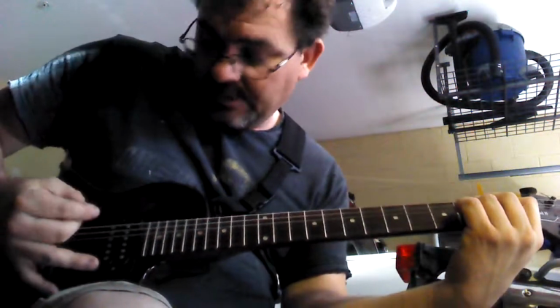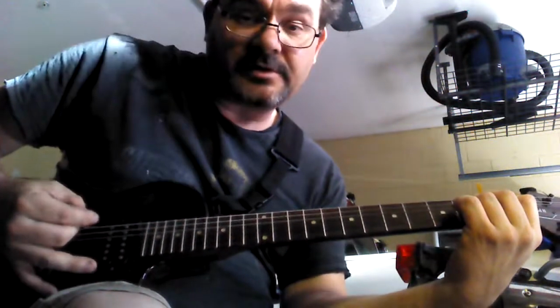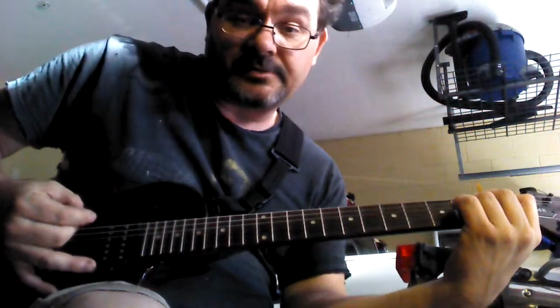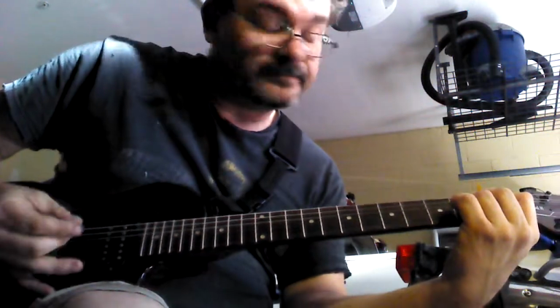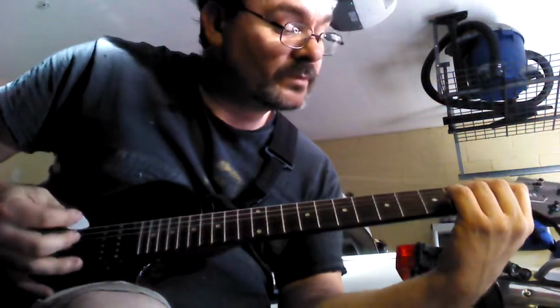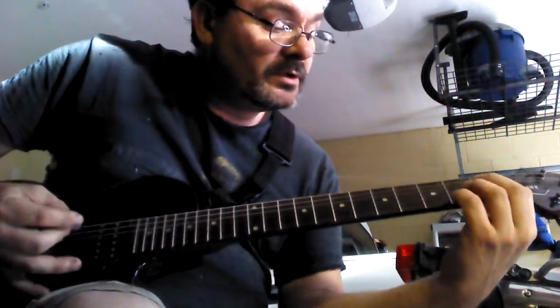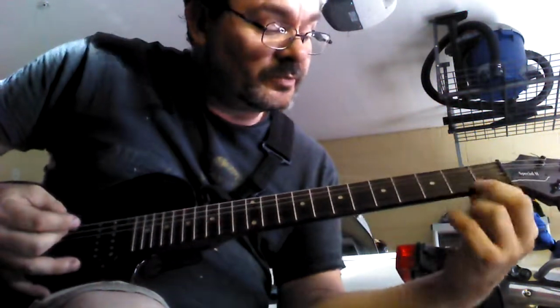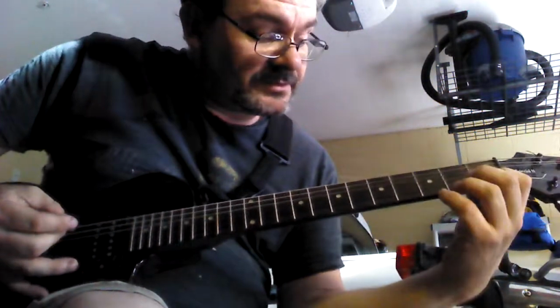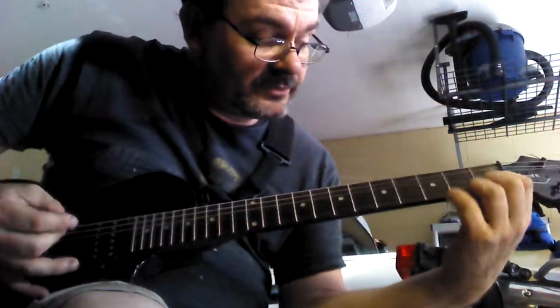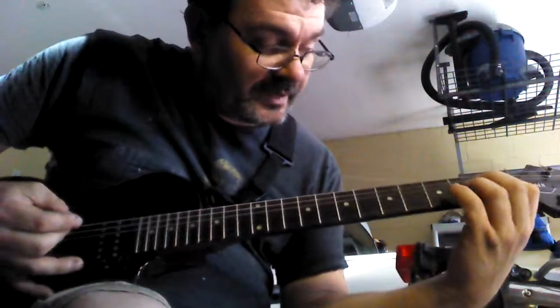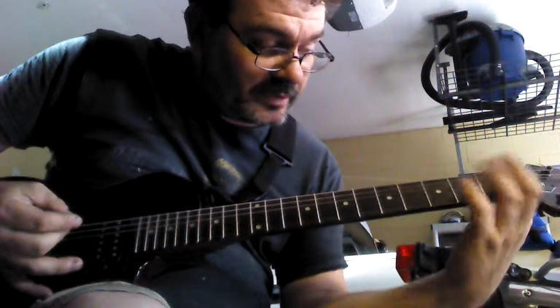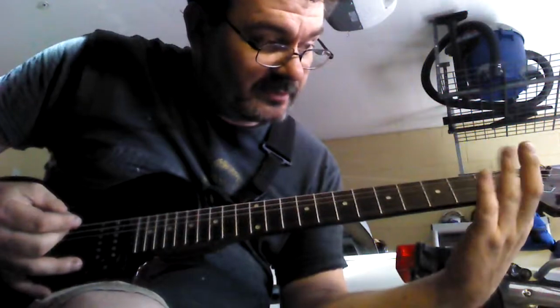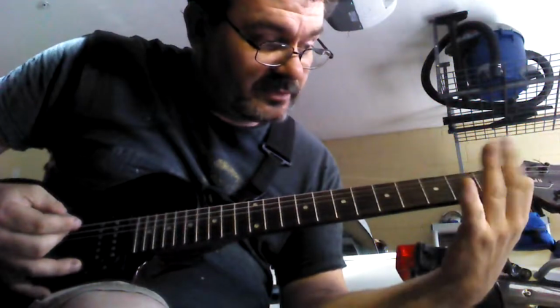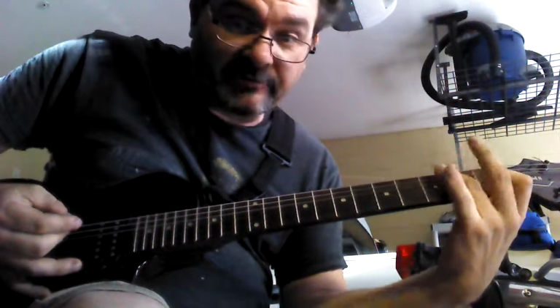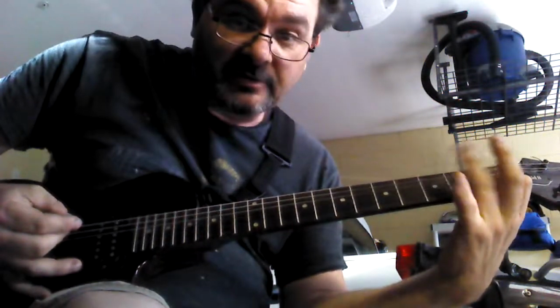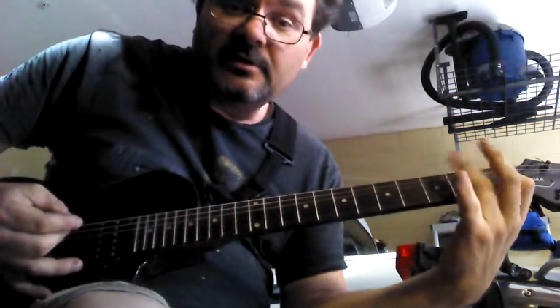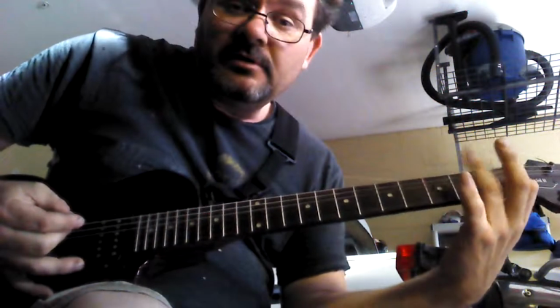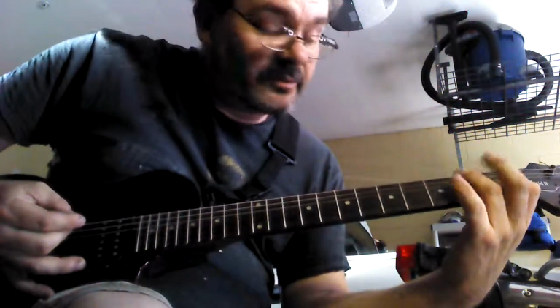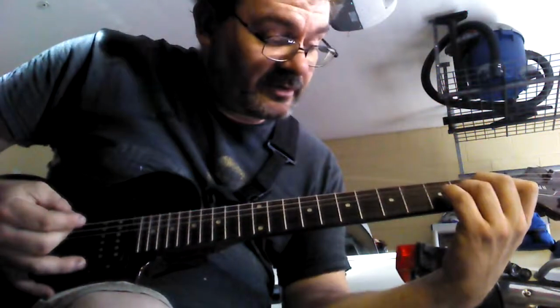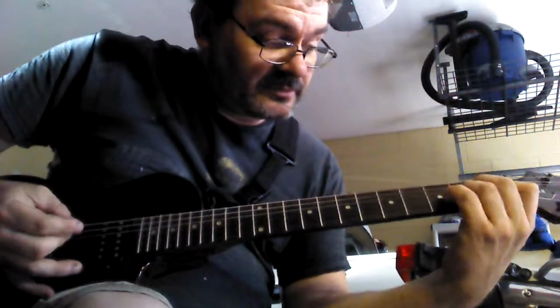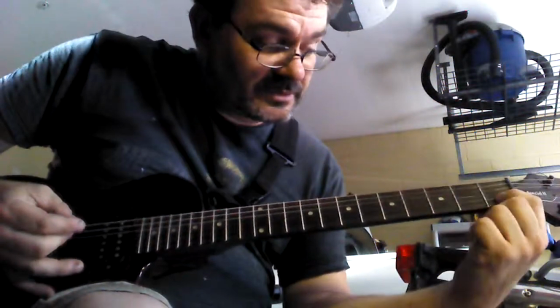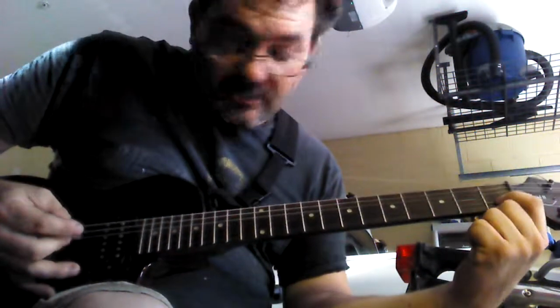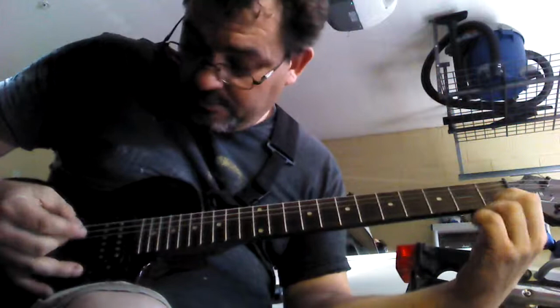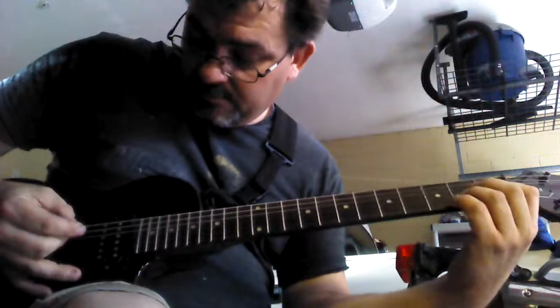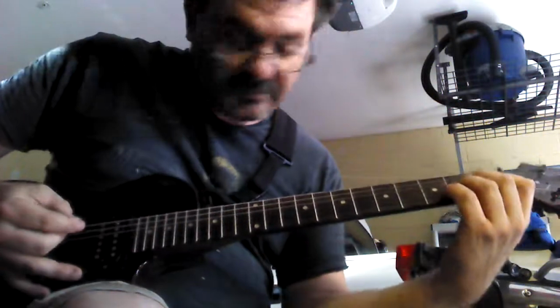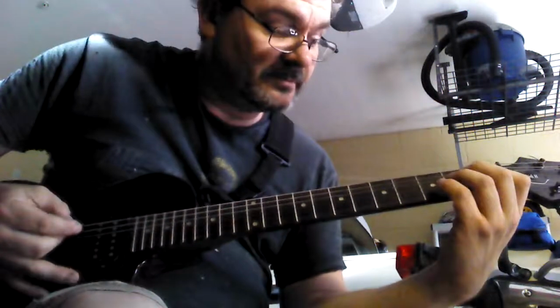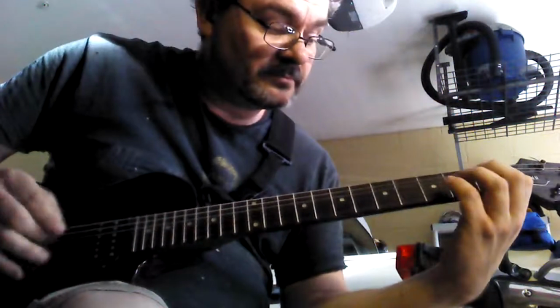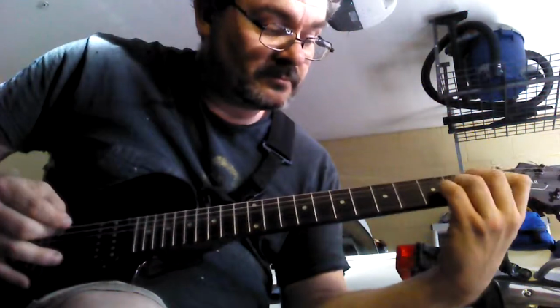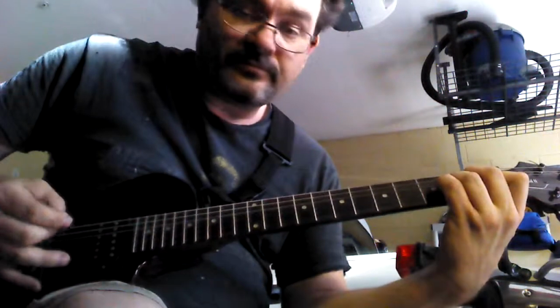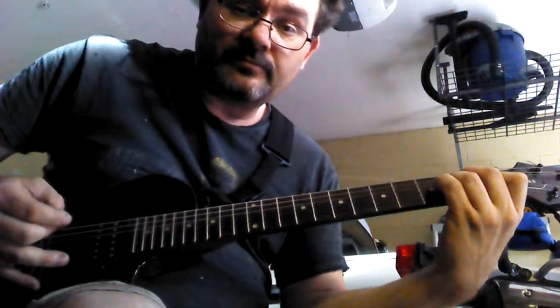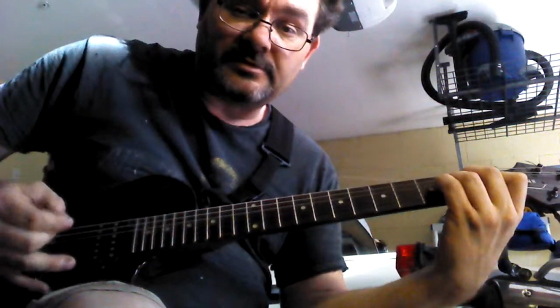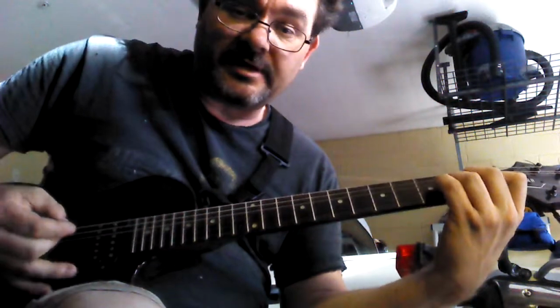You're not going to hit the top string. When you play this, you want to hammer on your middle finger and your ring finger. So you want to start out open and play just like that.